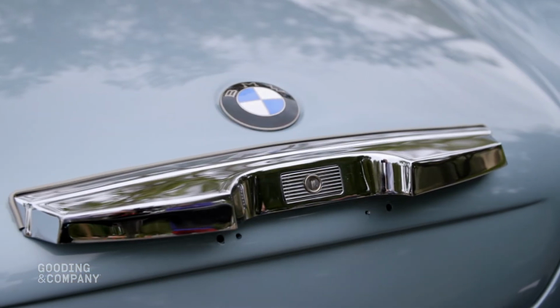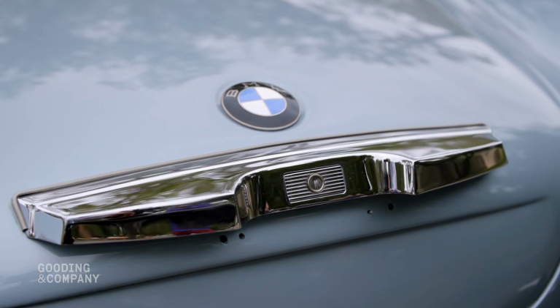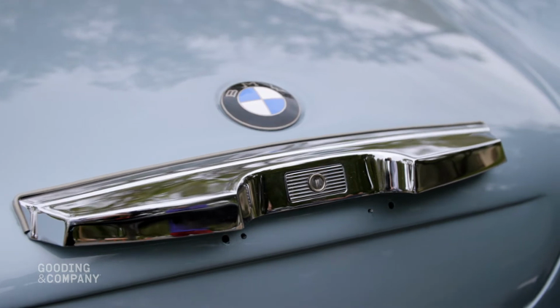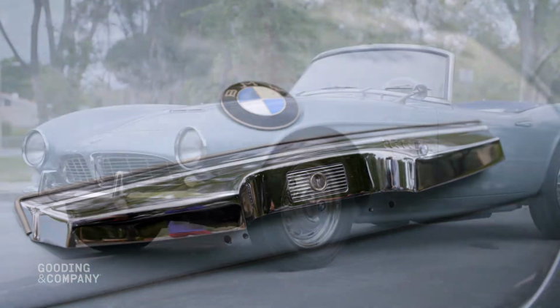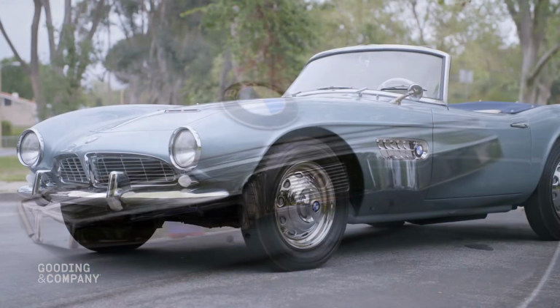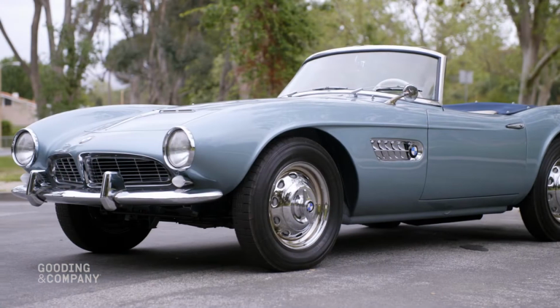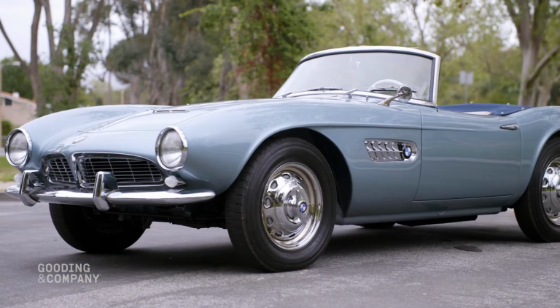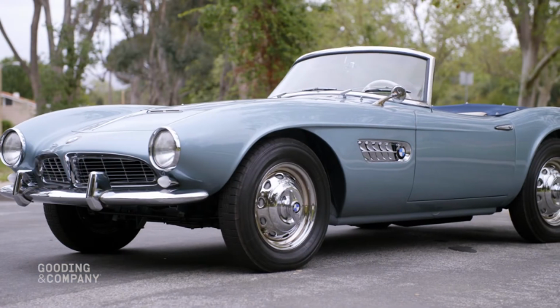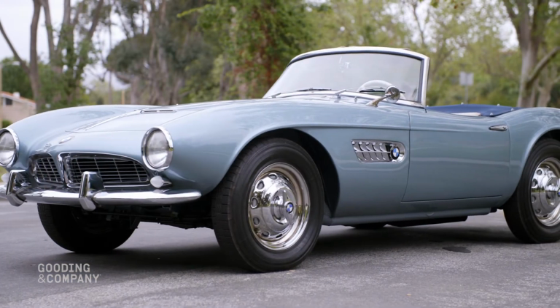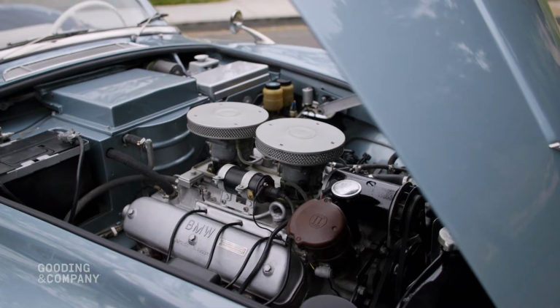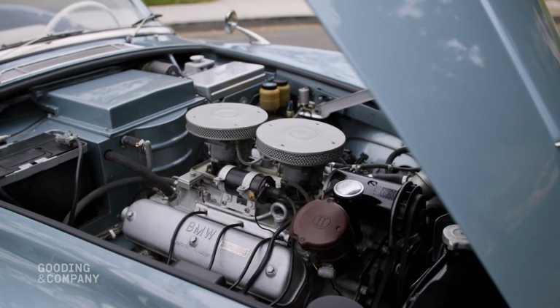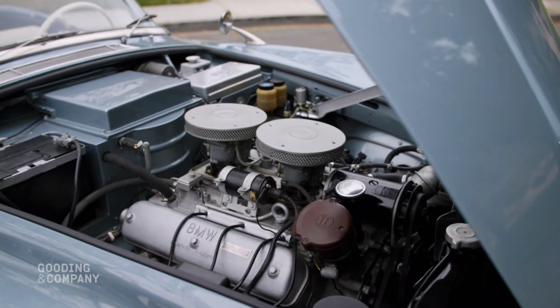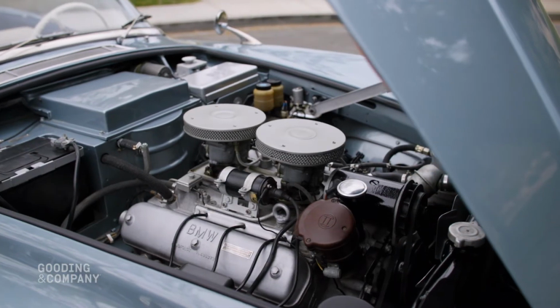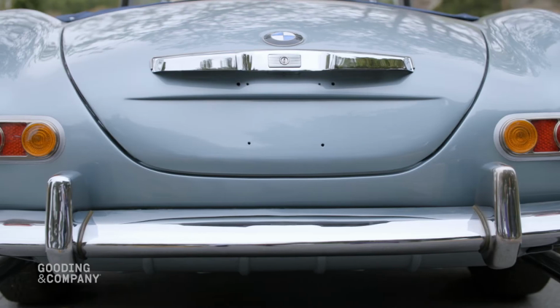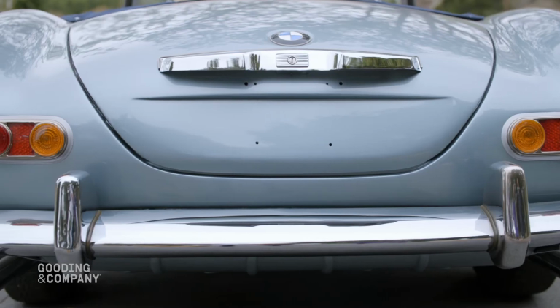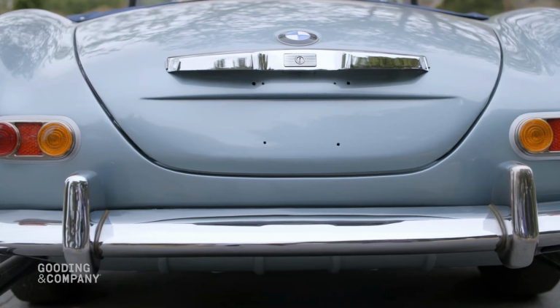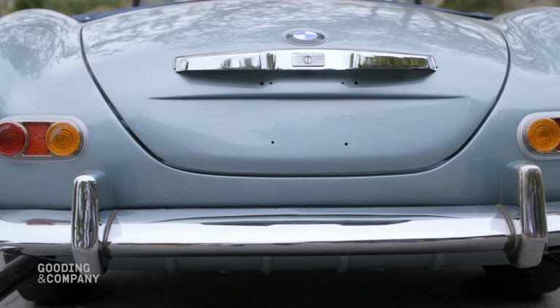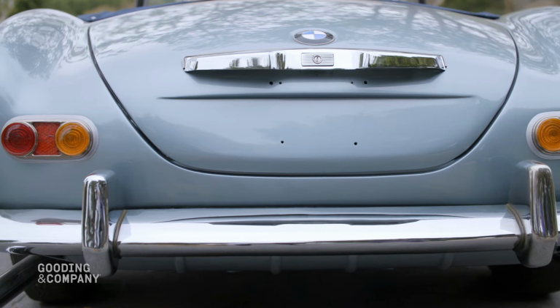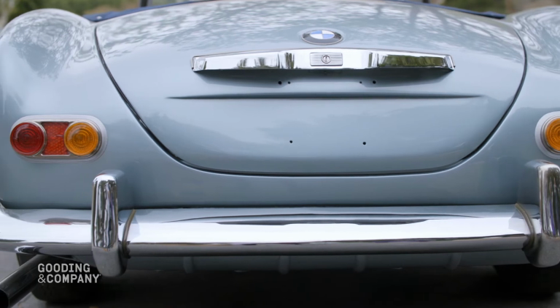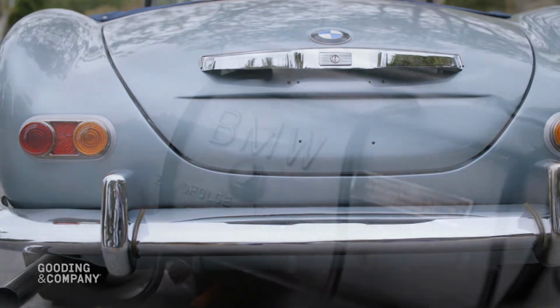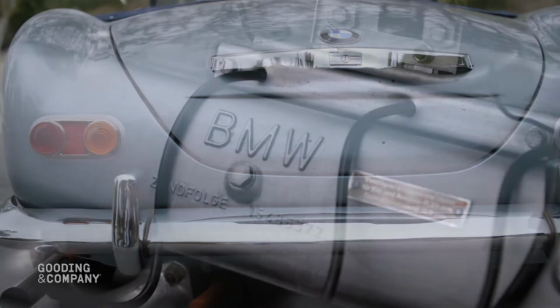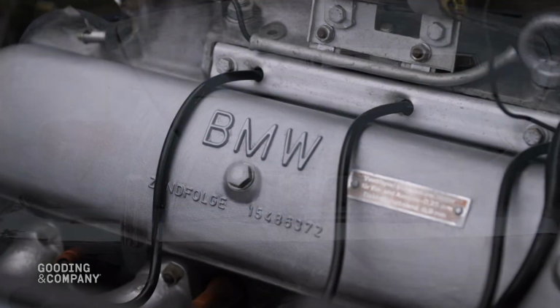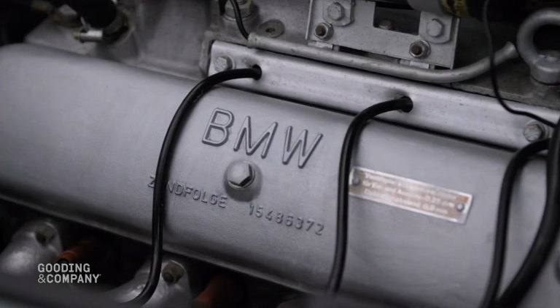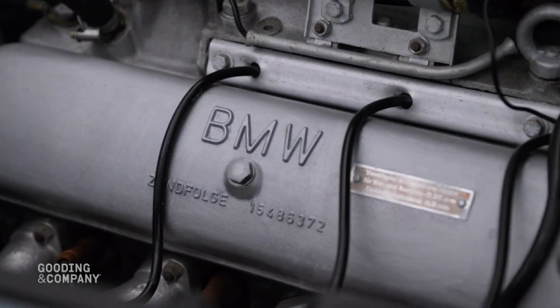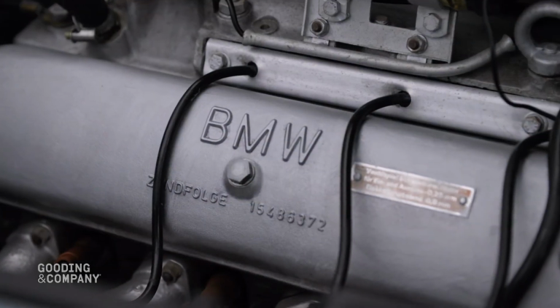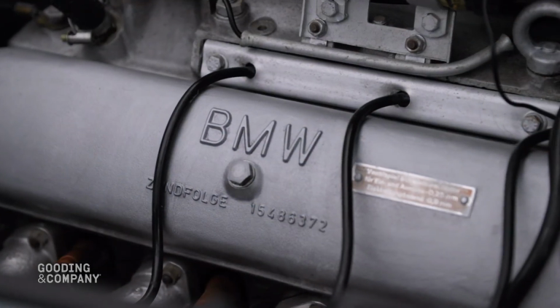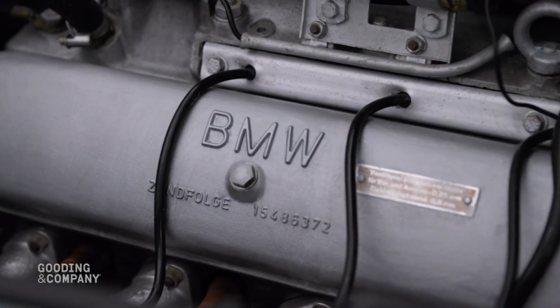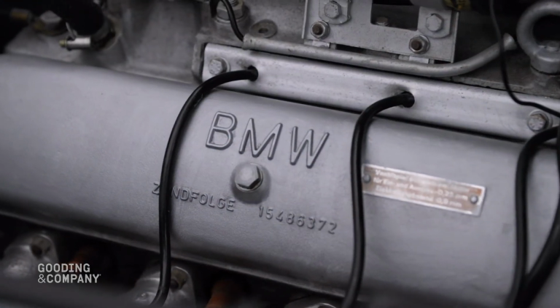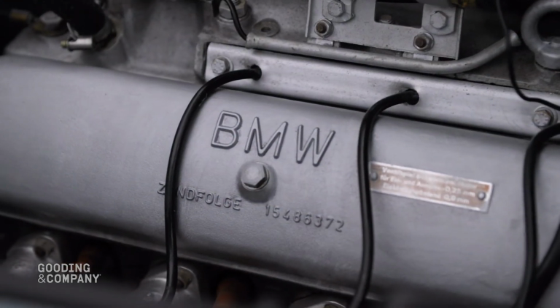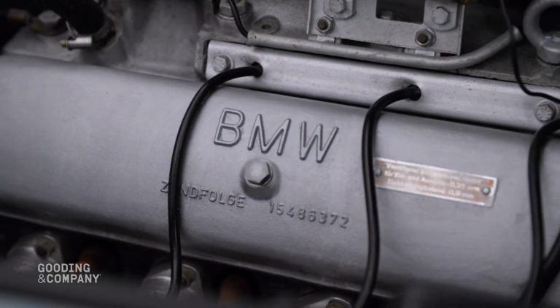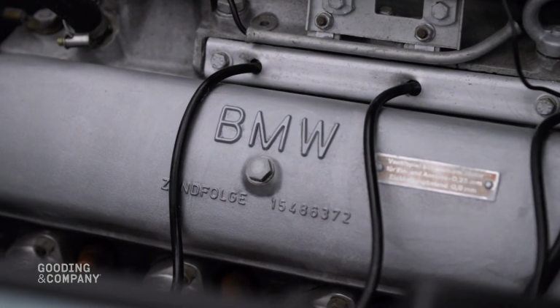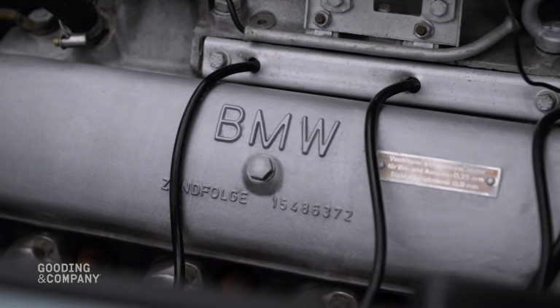This 507 was exported to the United States in the early 1970s and has been a fixture in several notable collections since. Featuring an all-aluminum body, a powerful V8 engine, and innovative chassis, this example still retains its original matching numbers engine, verified by BMW Classic.